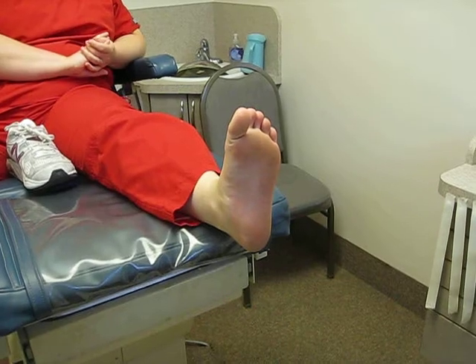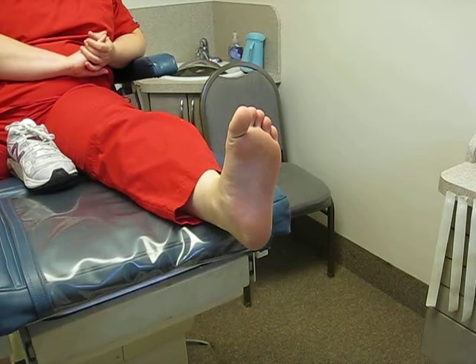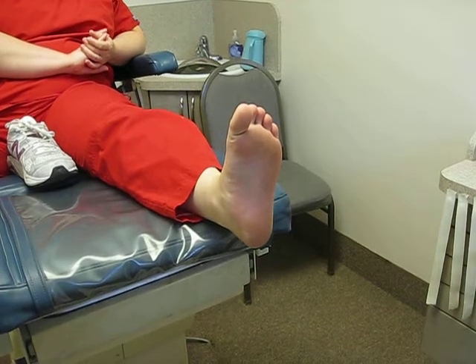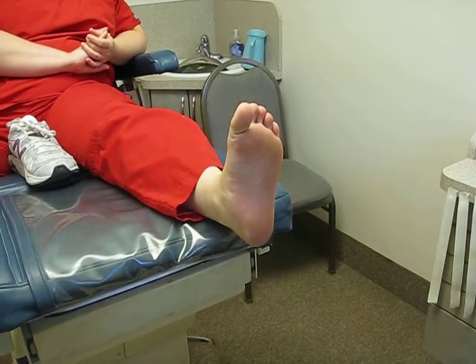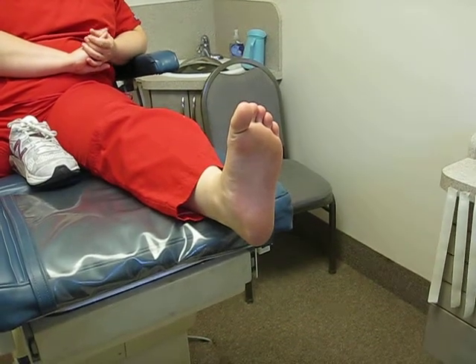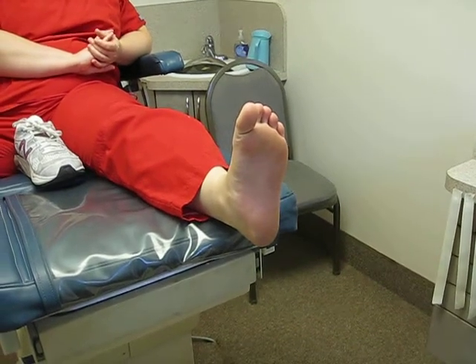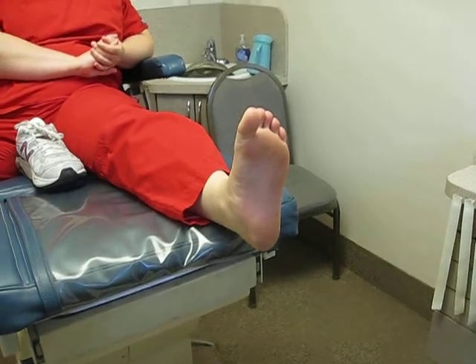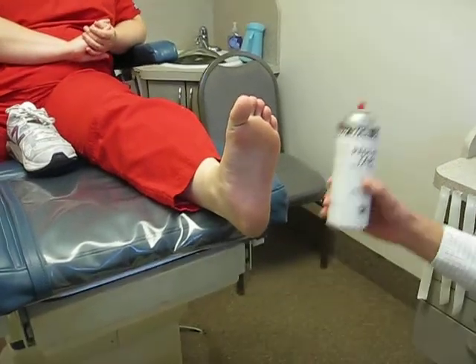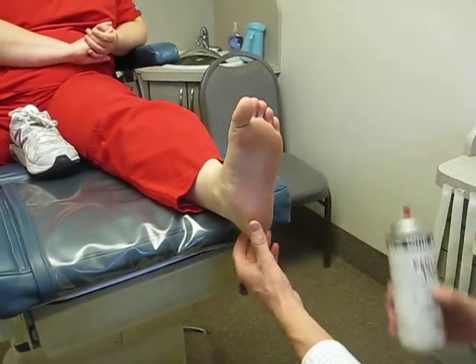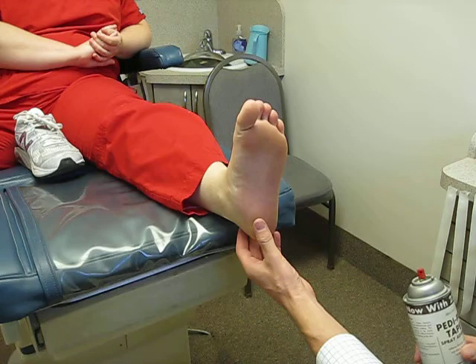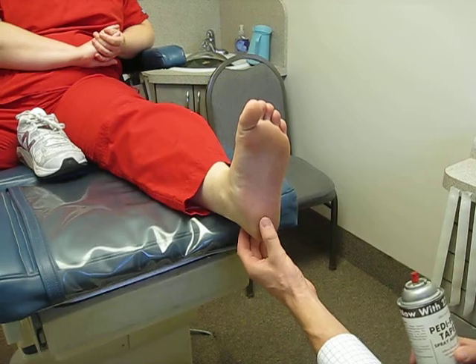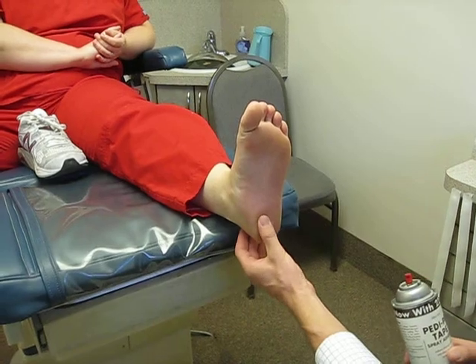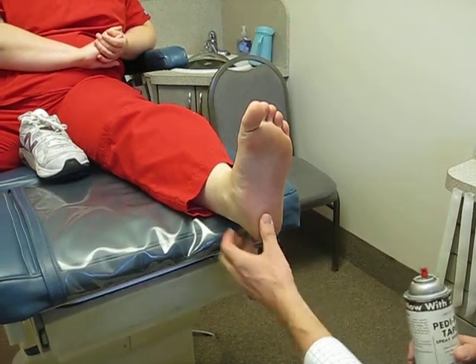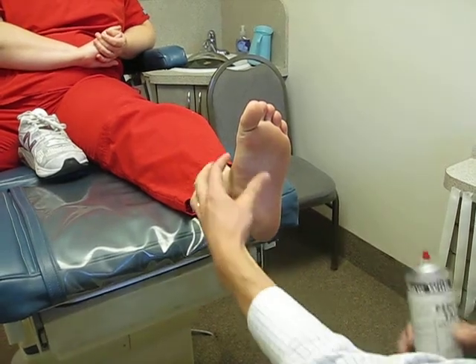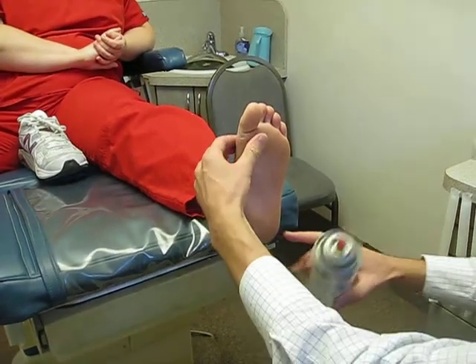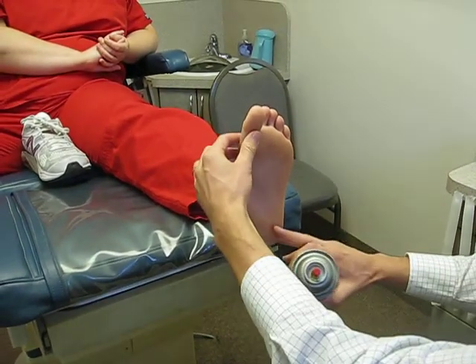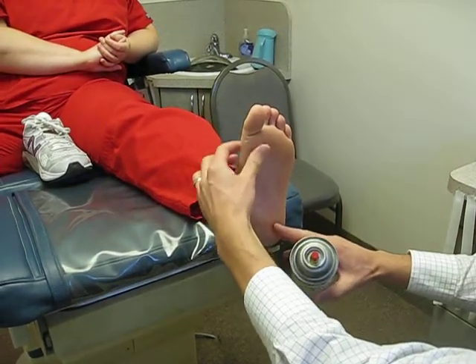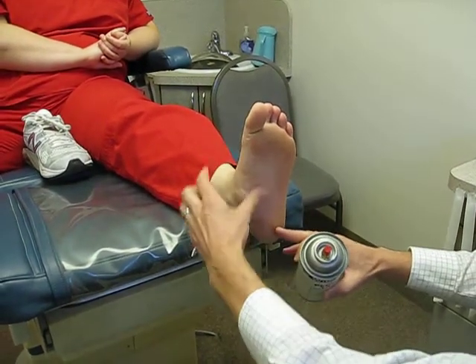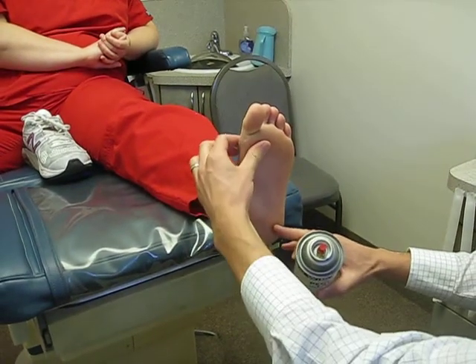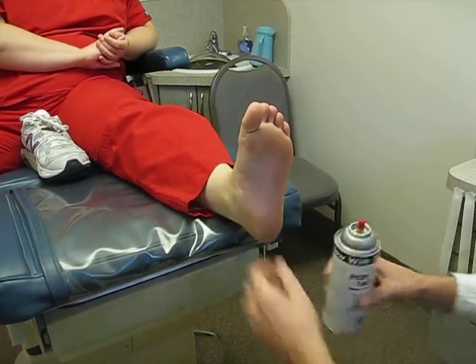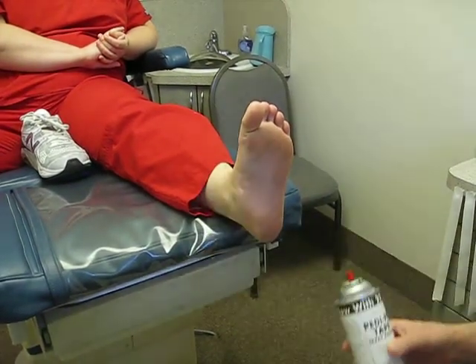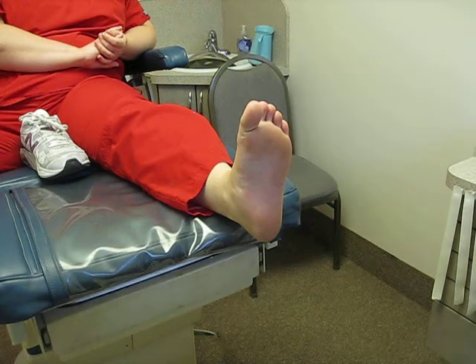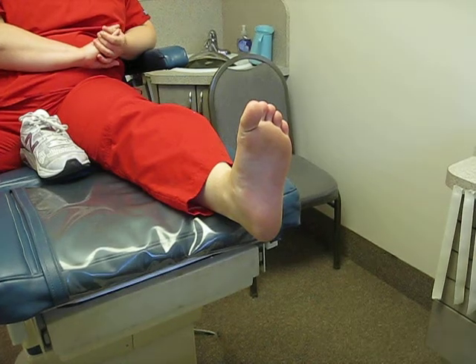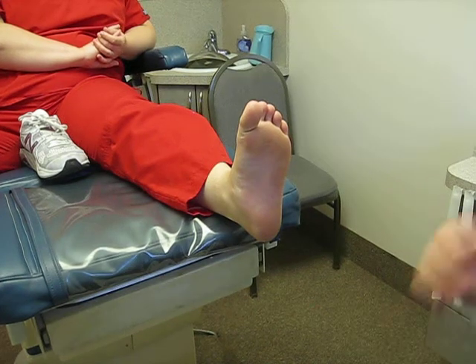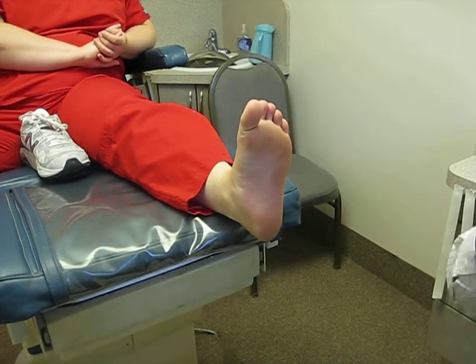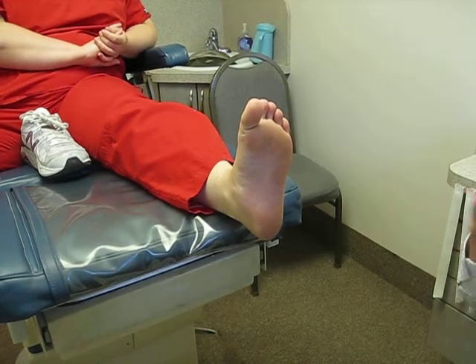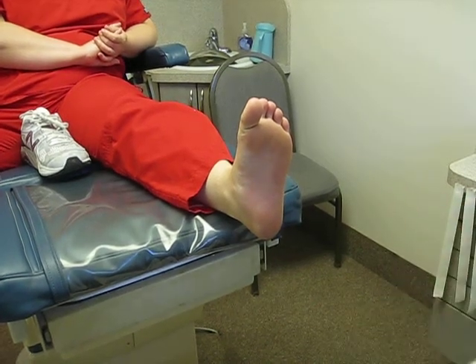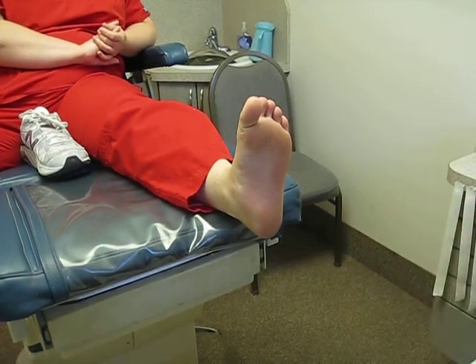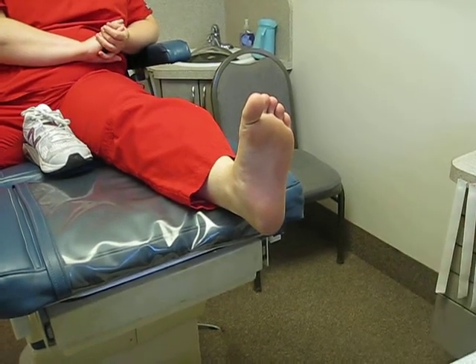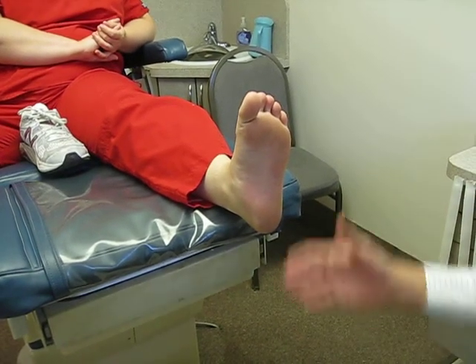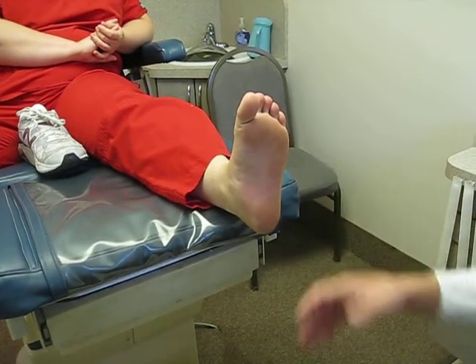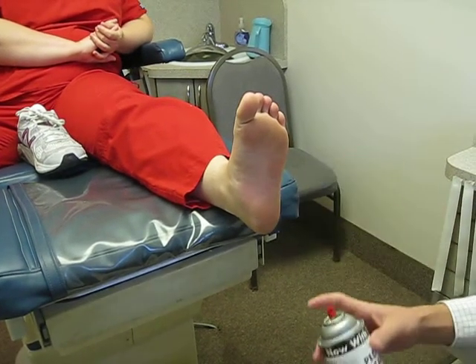This is a demonstration for low dye taping. It can be used for plantar fasciitis, chronic heel pain, as well as any mid-arch fatigue. It can also be used for athletes prior to an event or for someone in dire need.